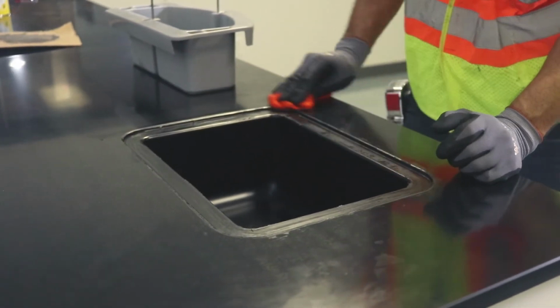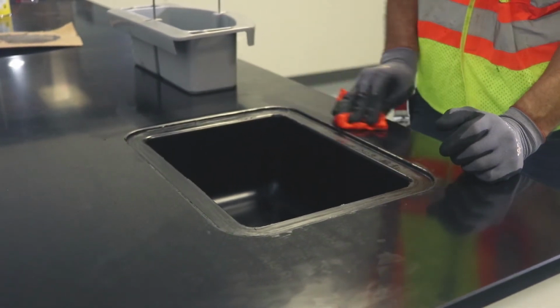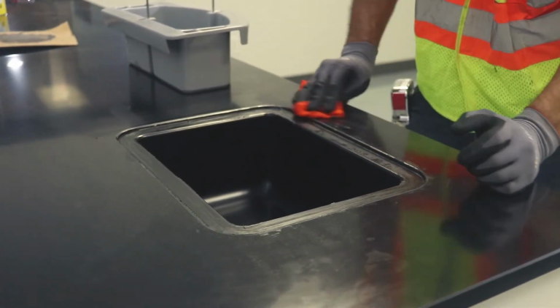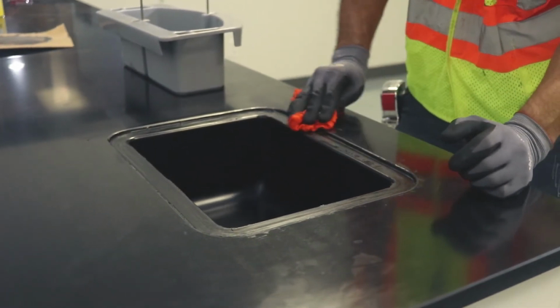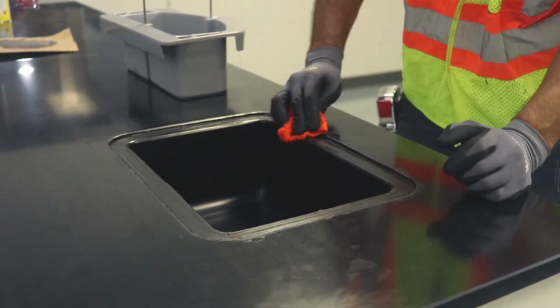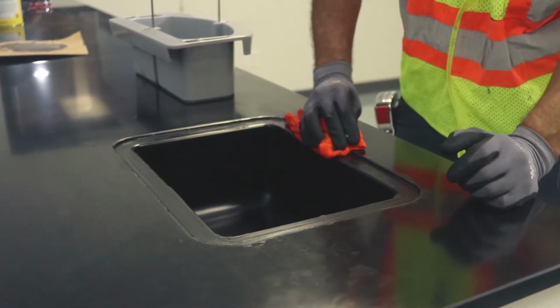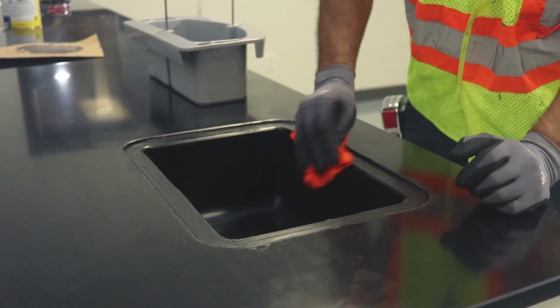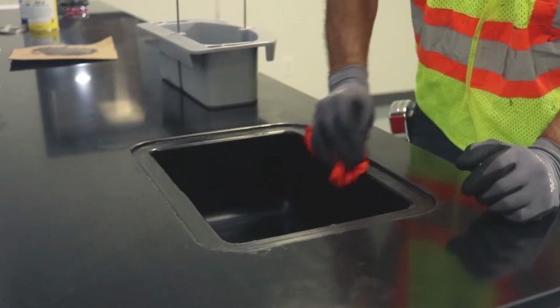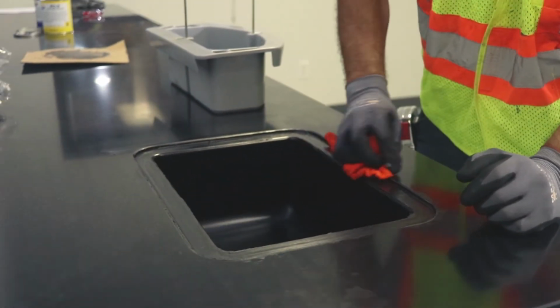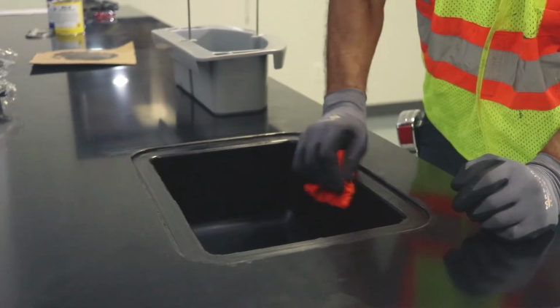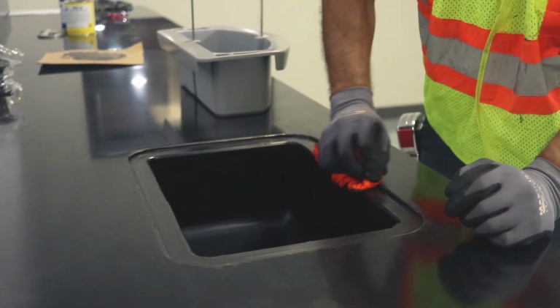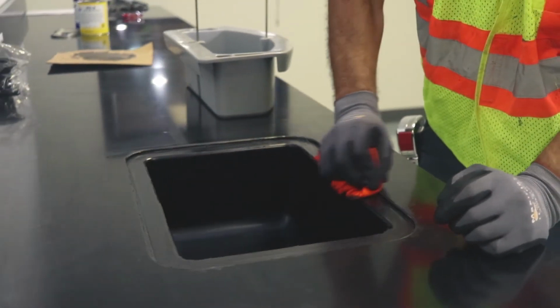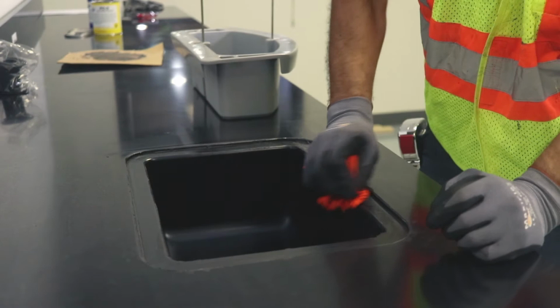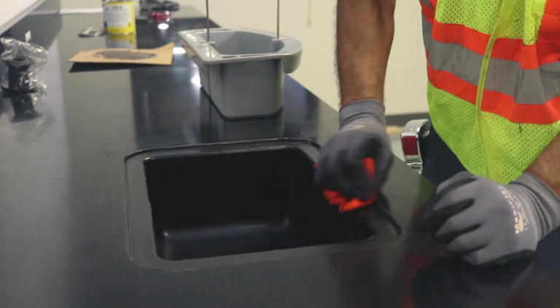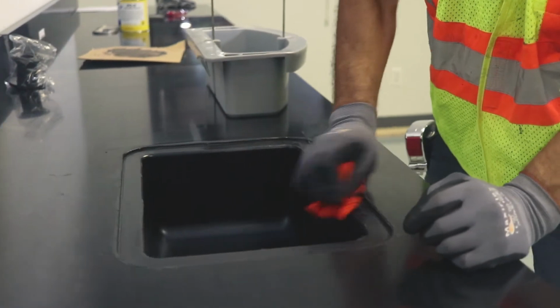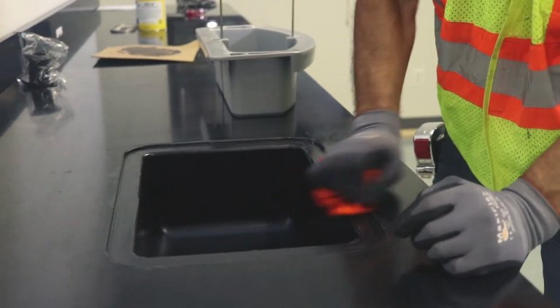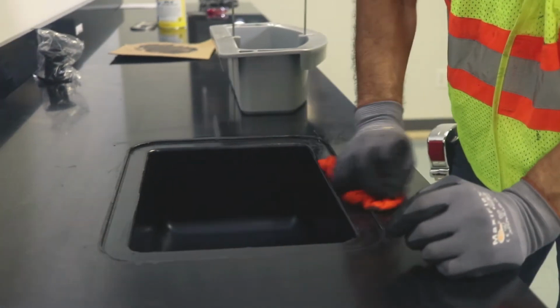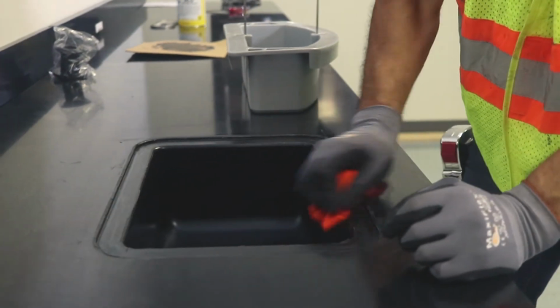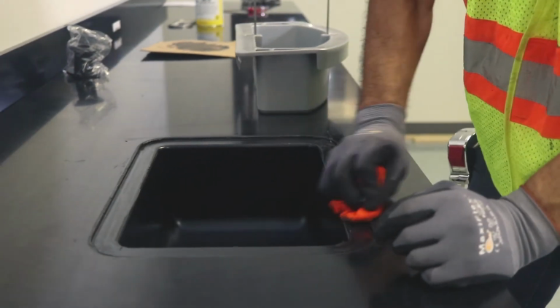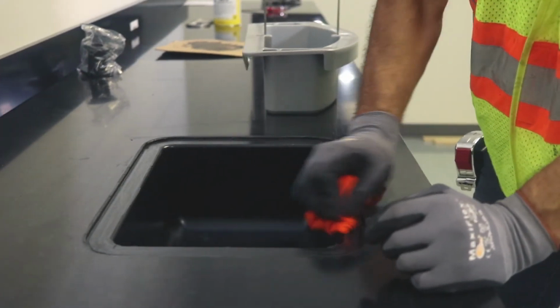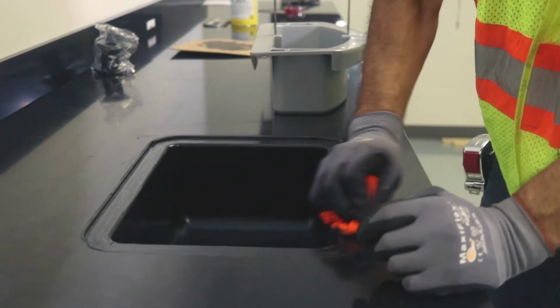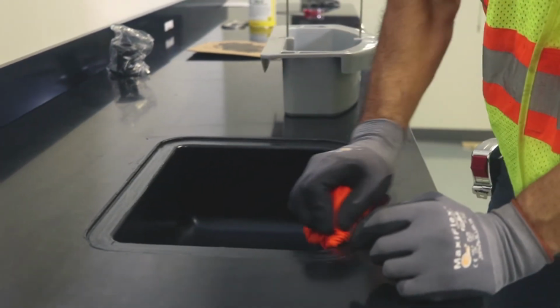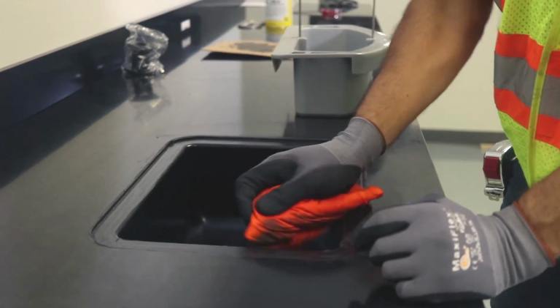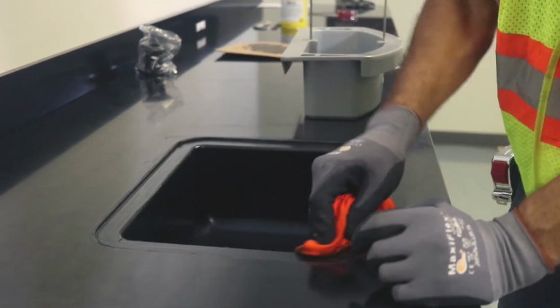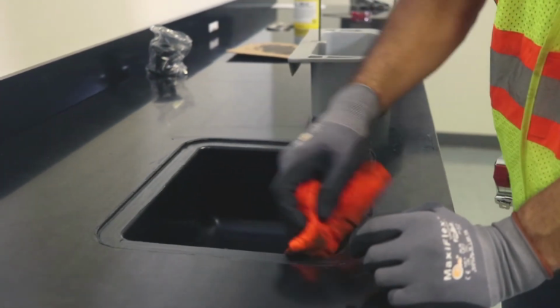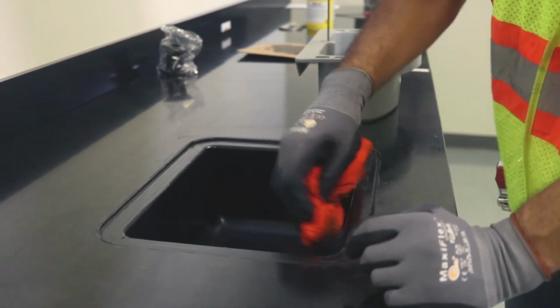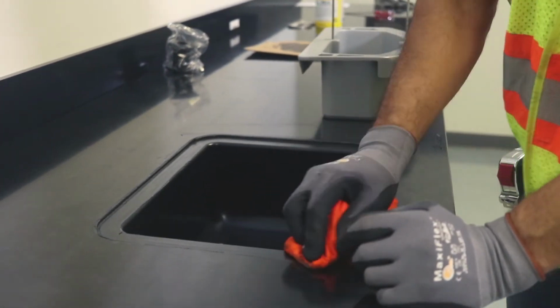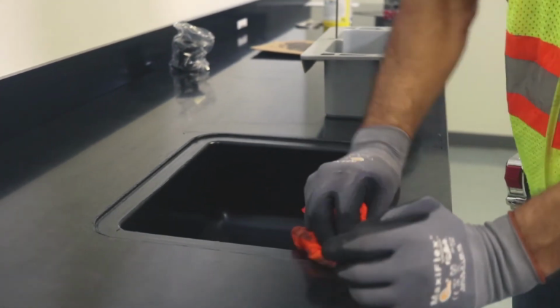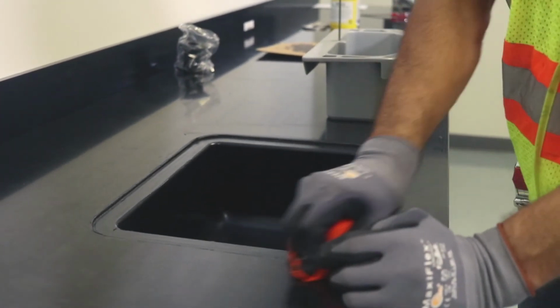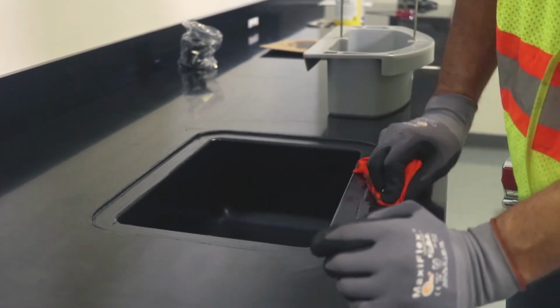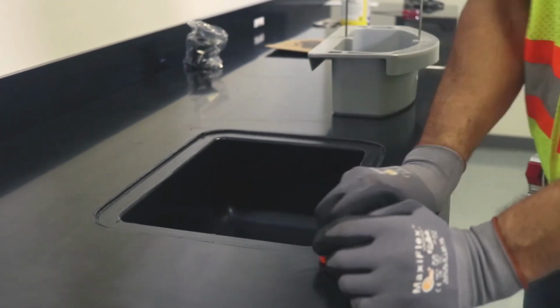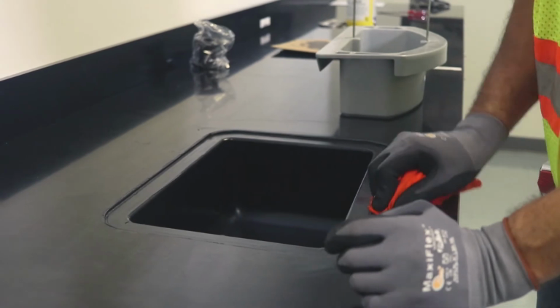Chem Resin work surfaces cannot be sanded. Do not allow the epoxy cement to remain on the surface. The surface must be completely clean.